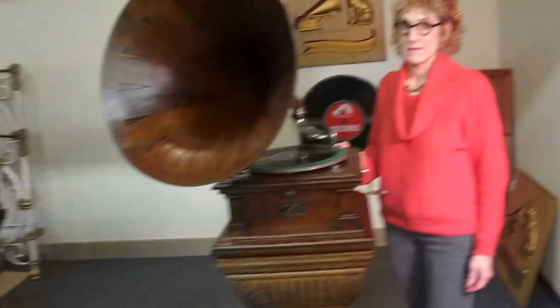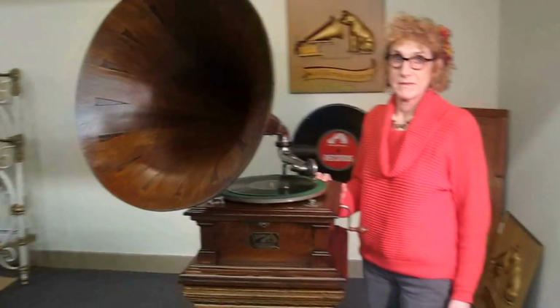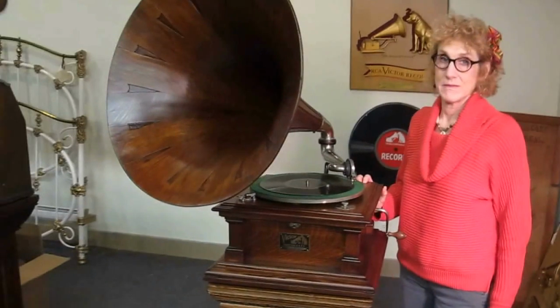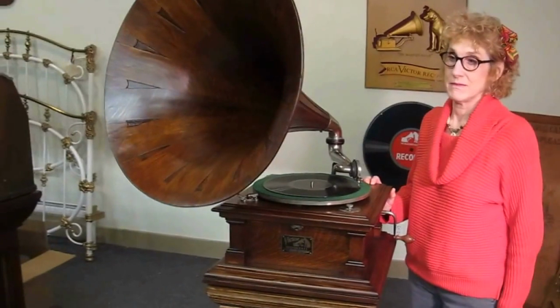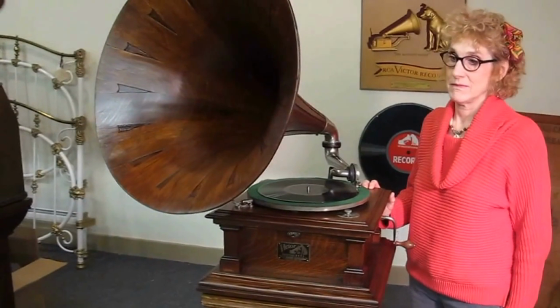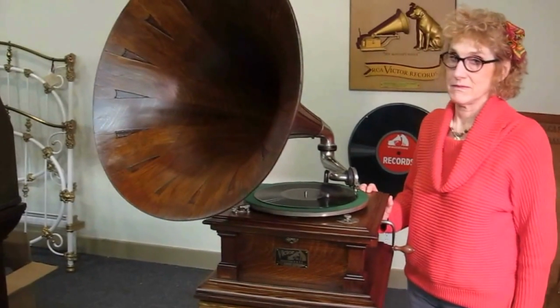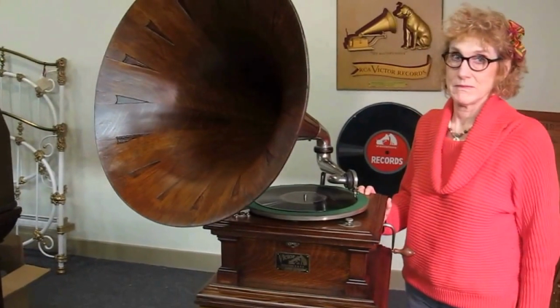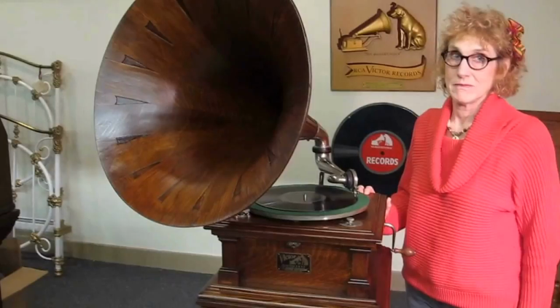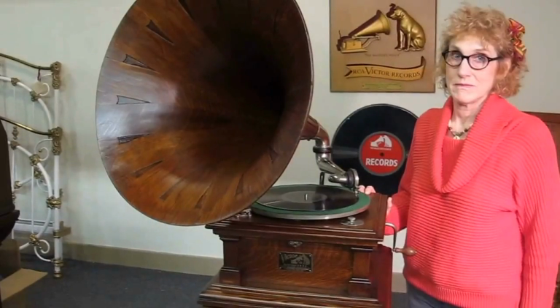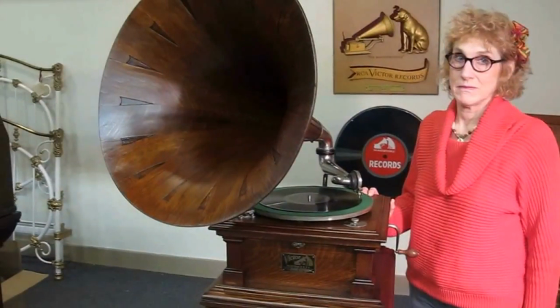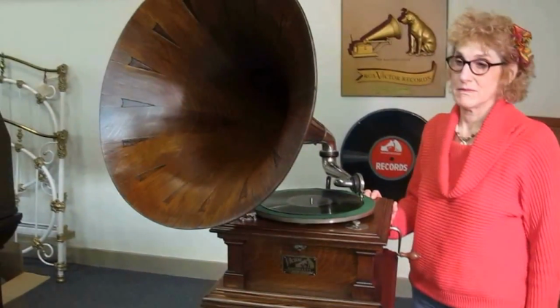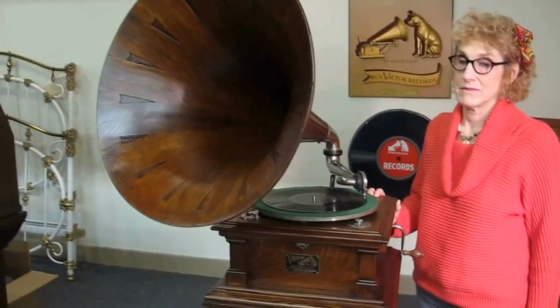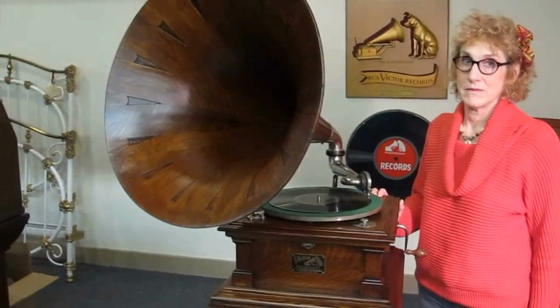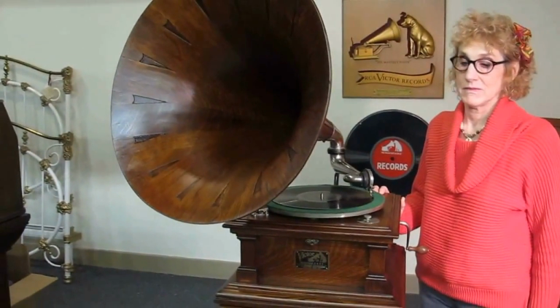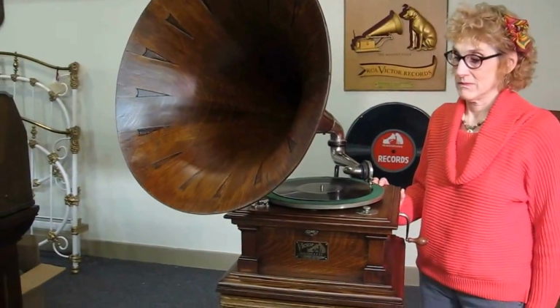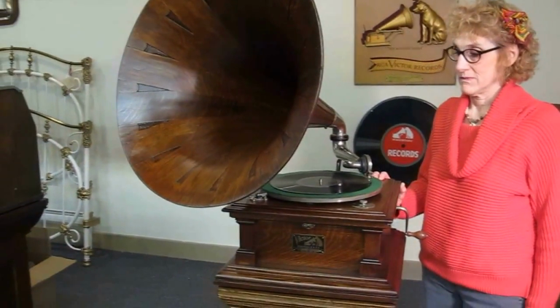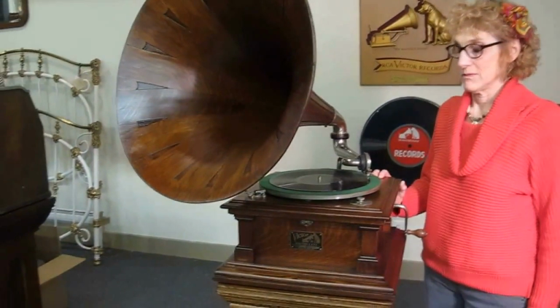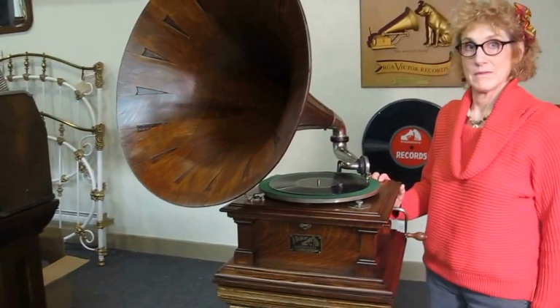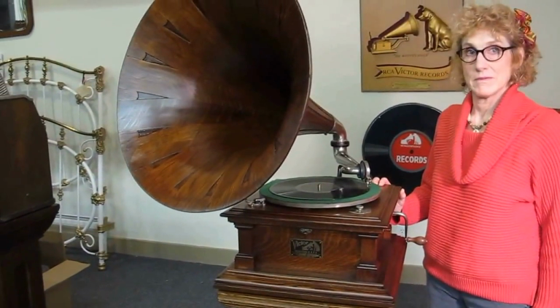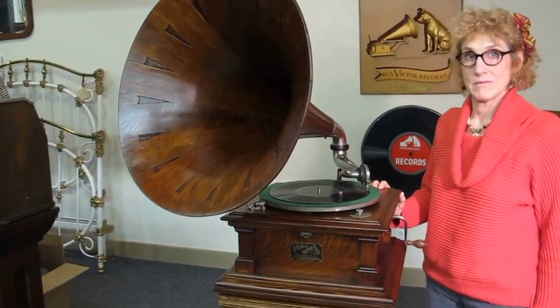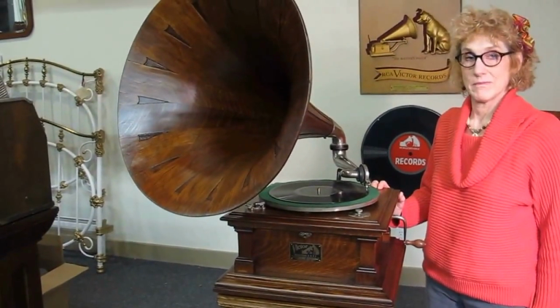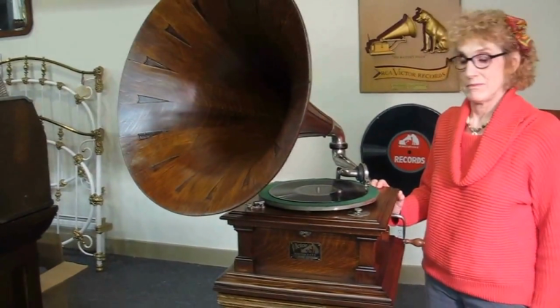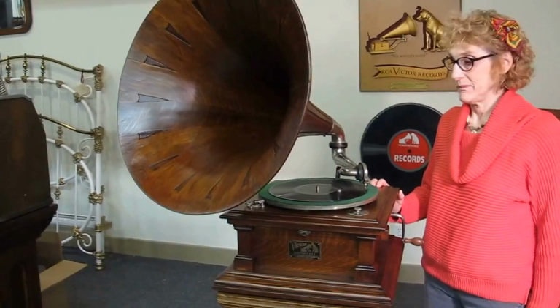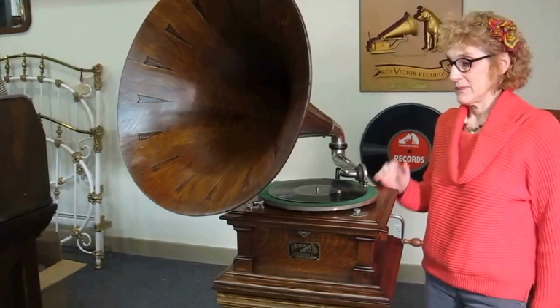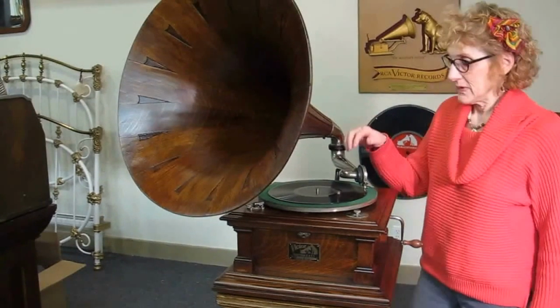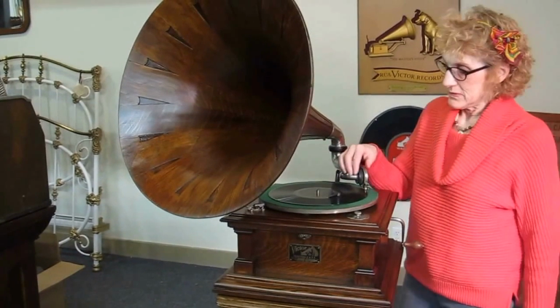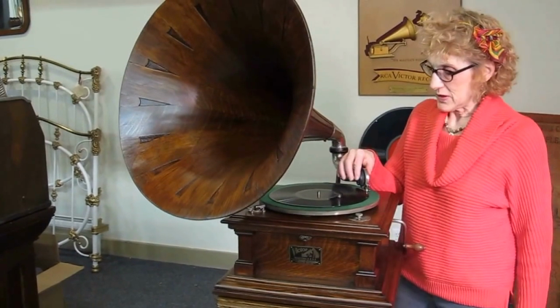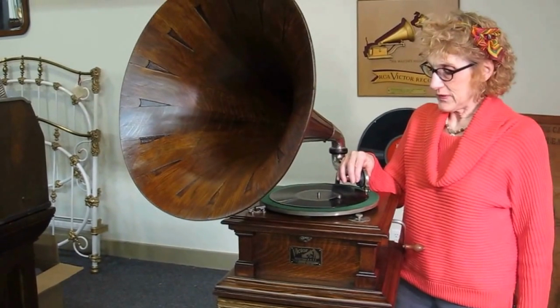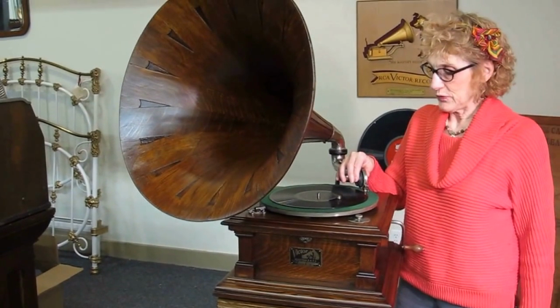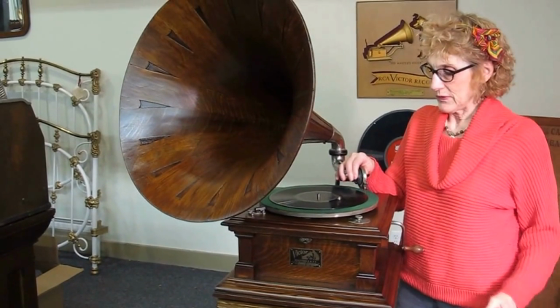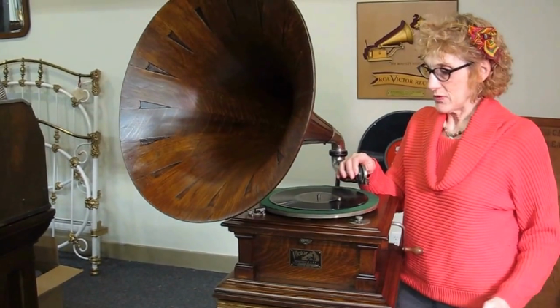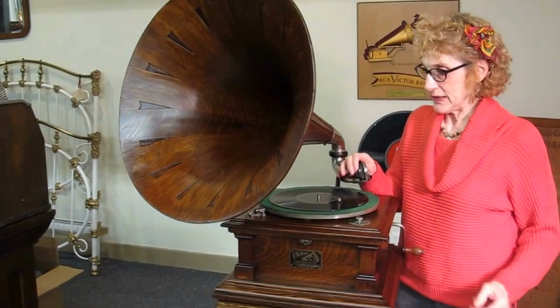It's been restored at my shop and looks and plays wonderful. Great nickel, and we're gonna play a song for you. What do you got, Lynn? John Philip Sousa, the March King.